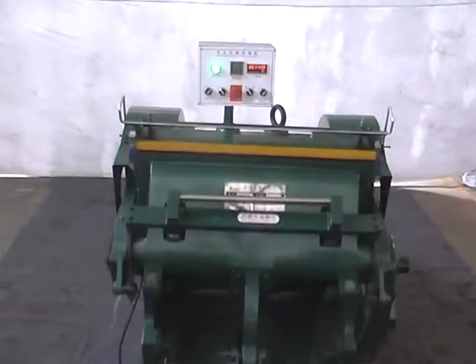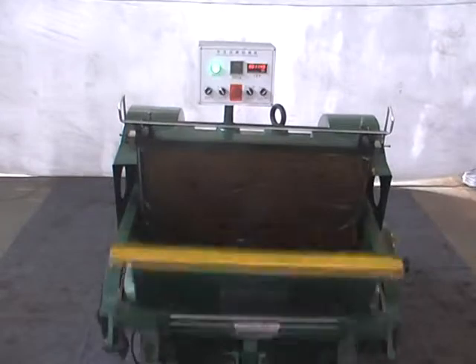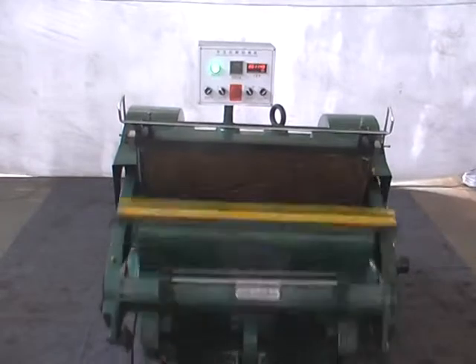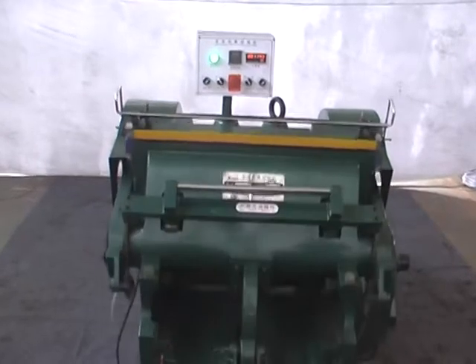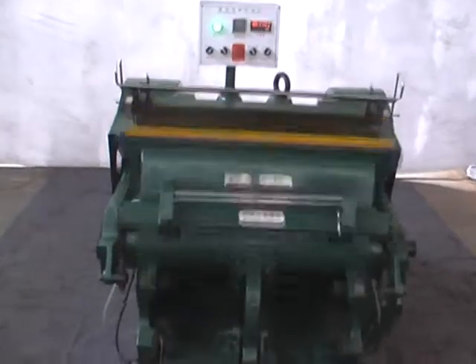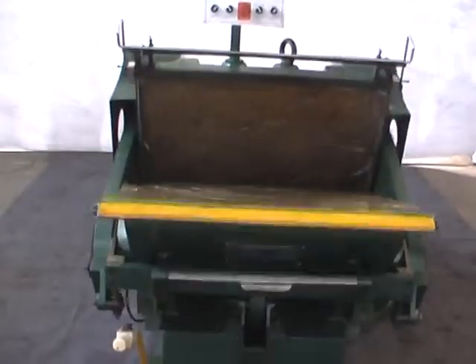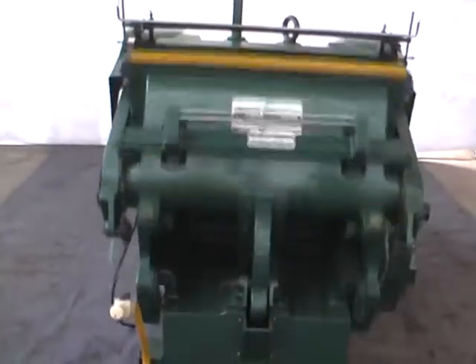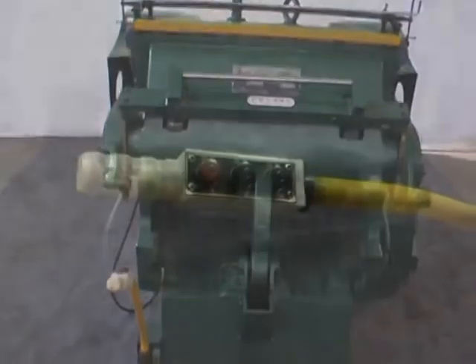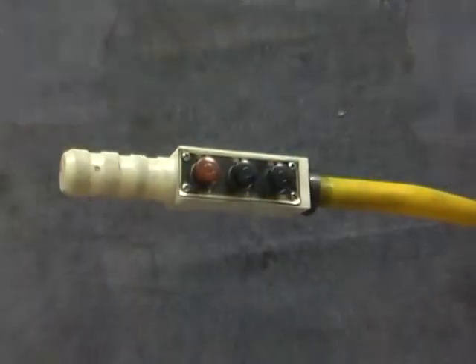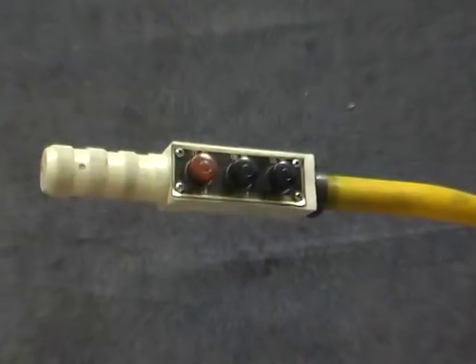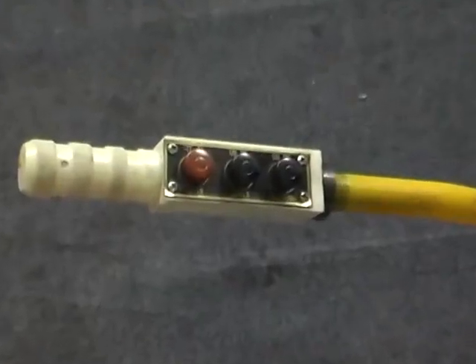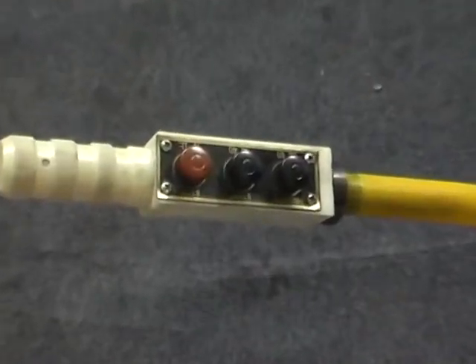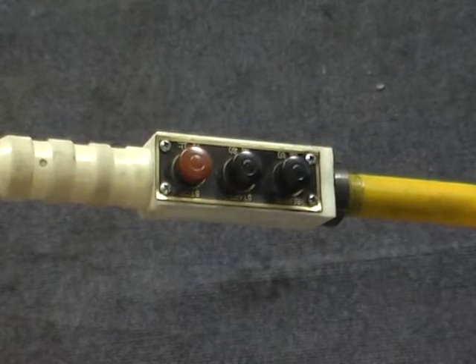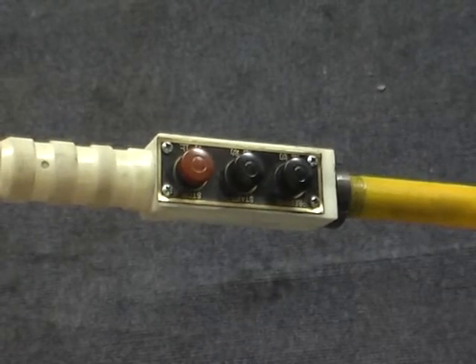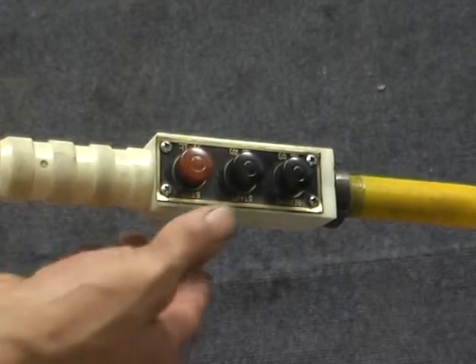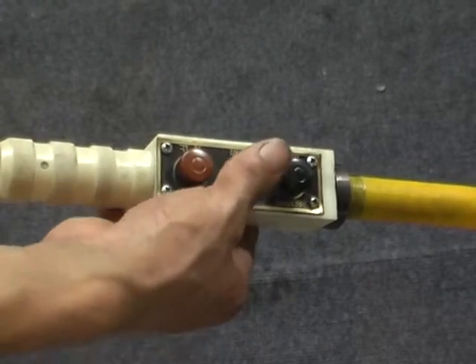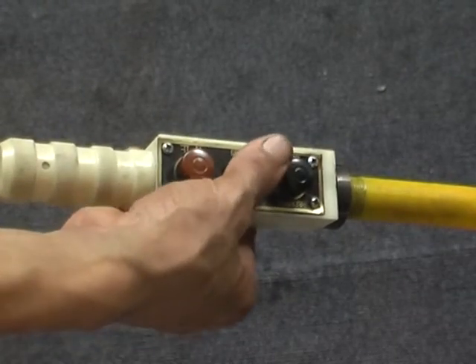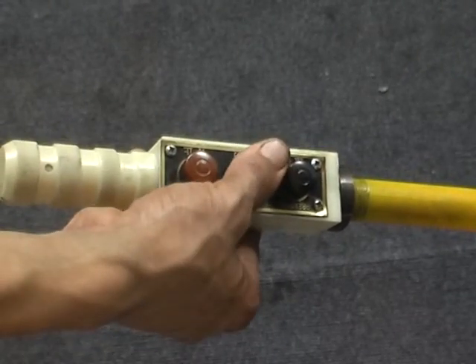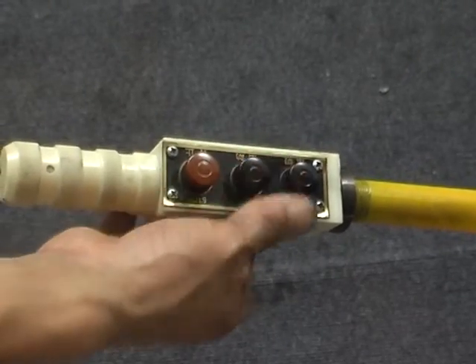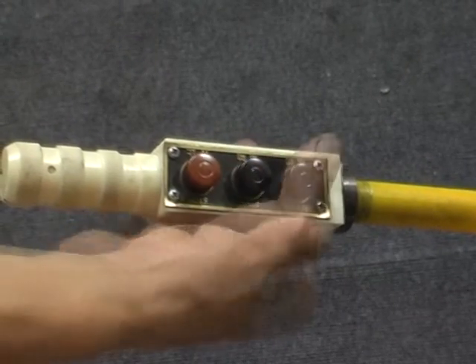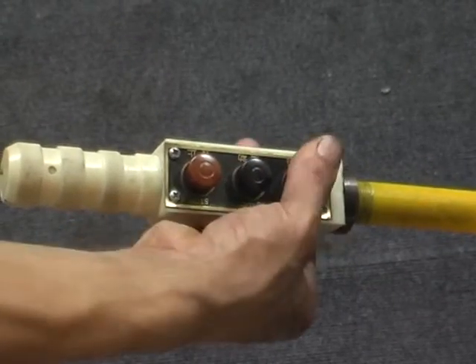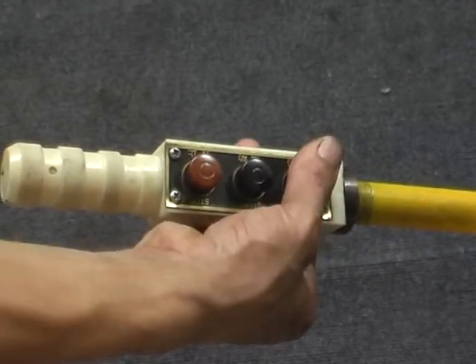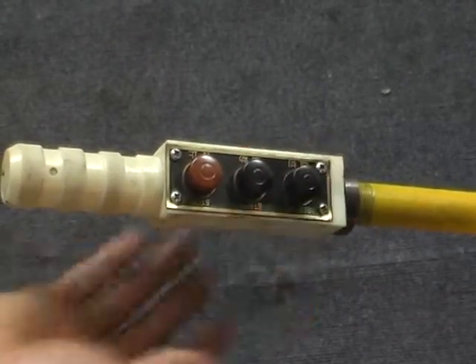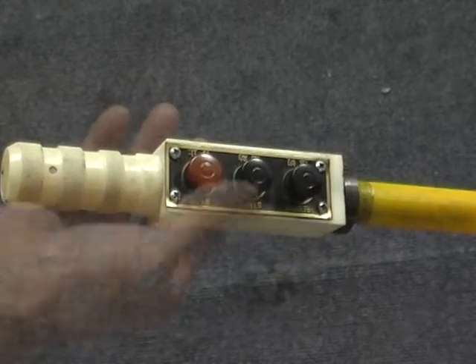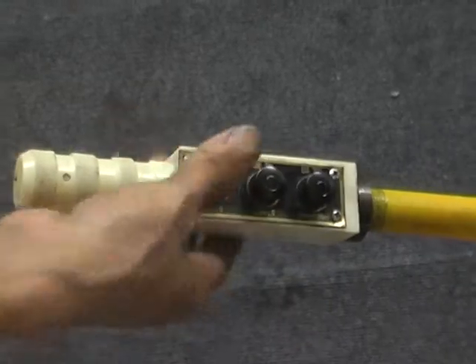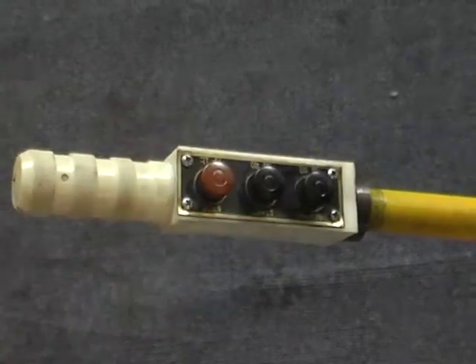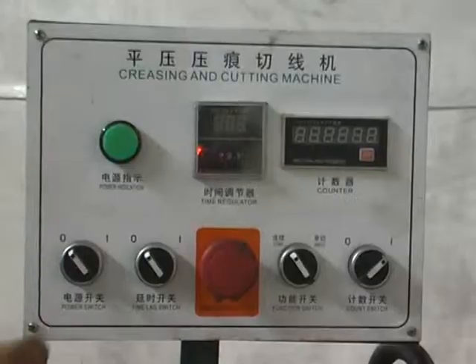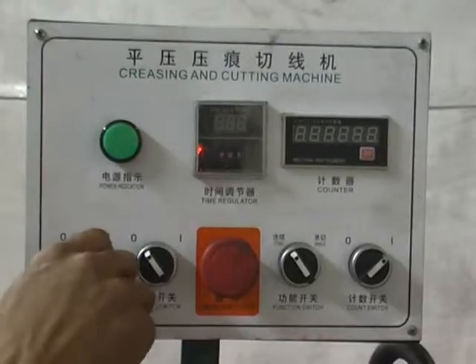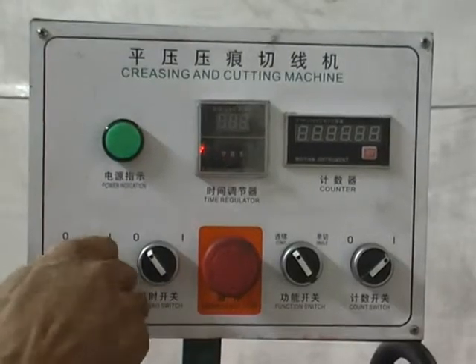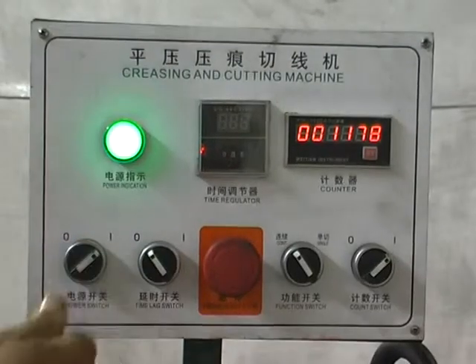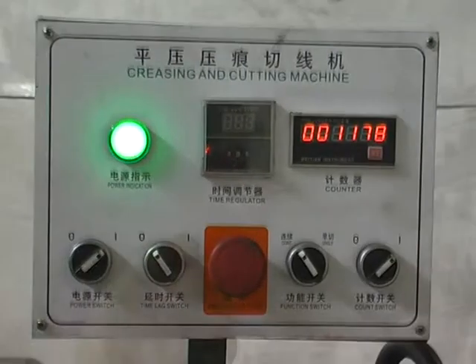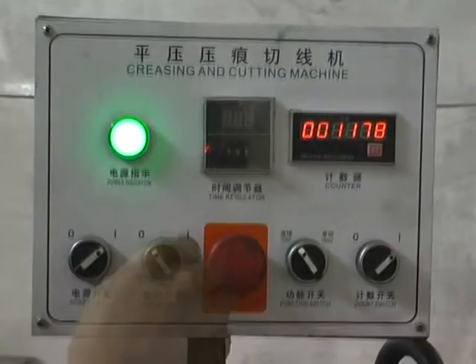Examine it for many times. Check whether the pressing and cutting mode applied to the control lever is cracked or not. Install the dial and start the main machine.